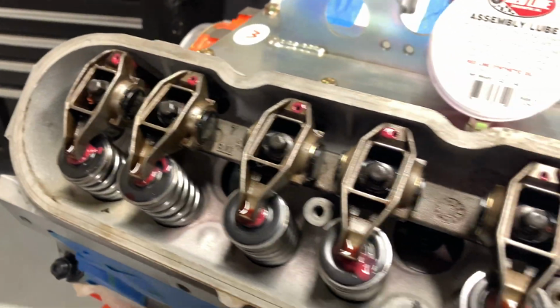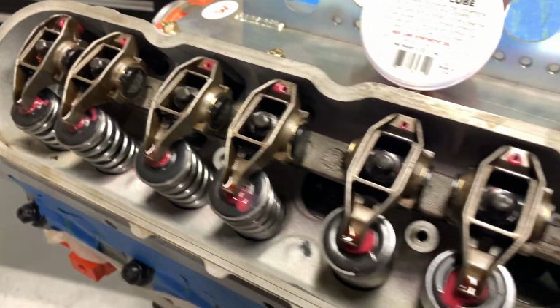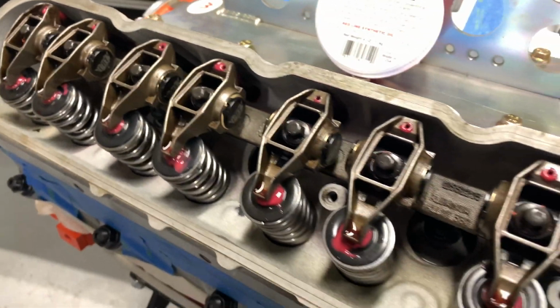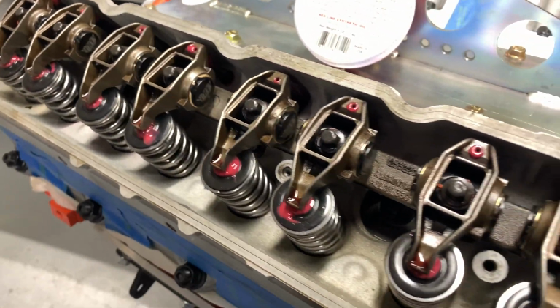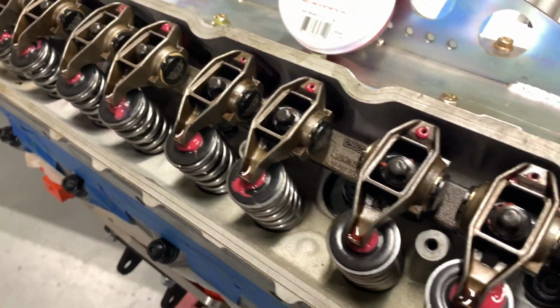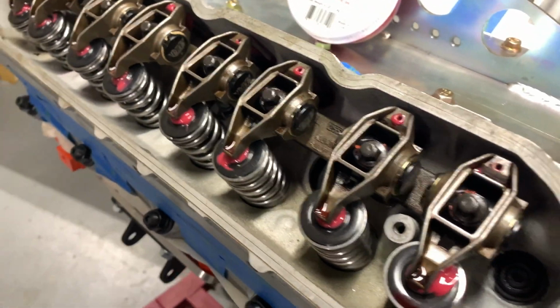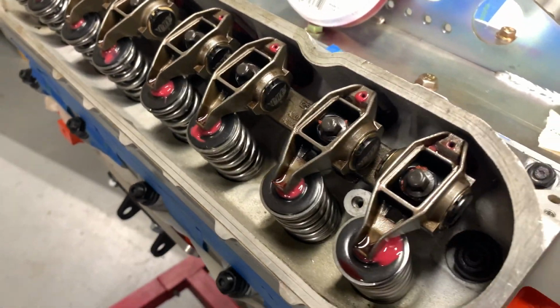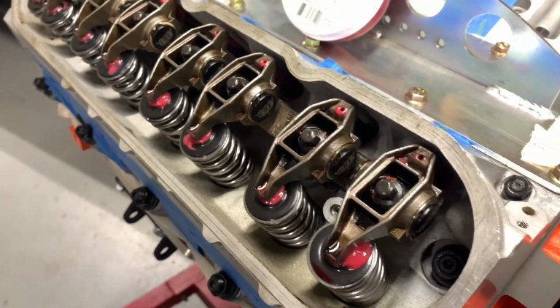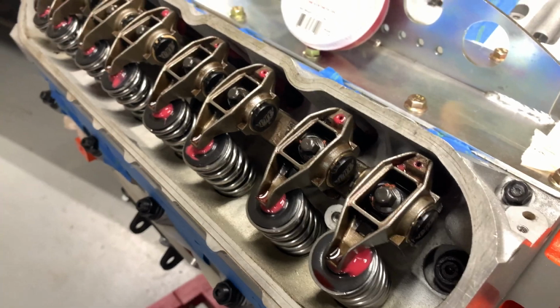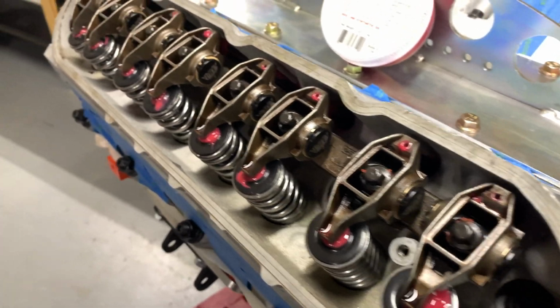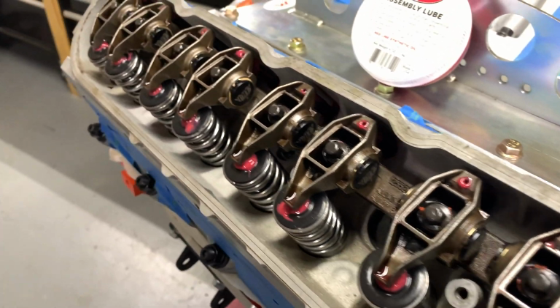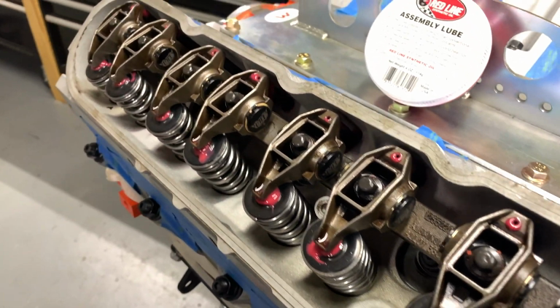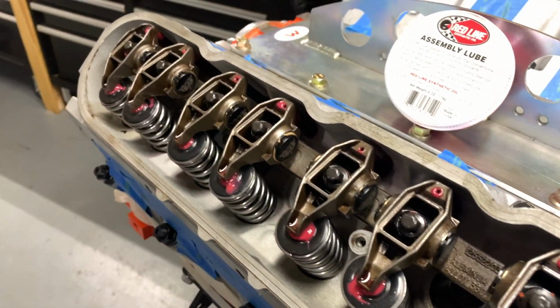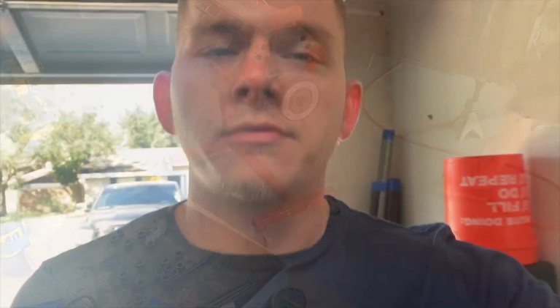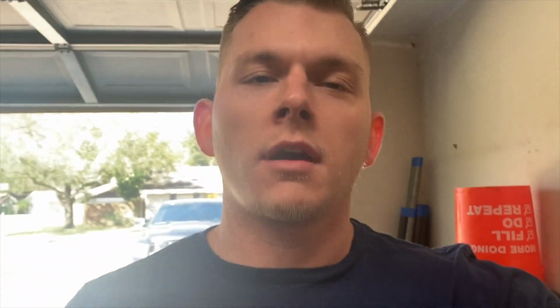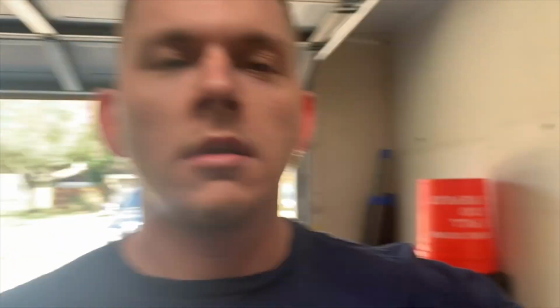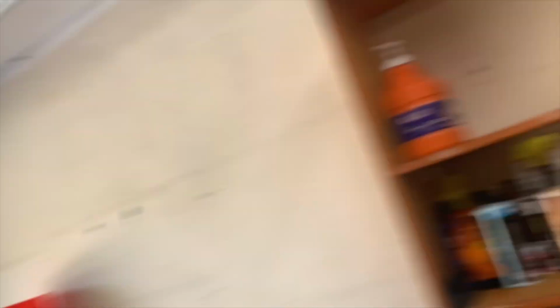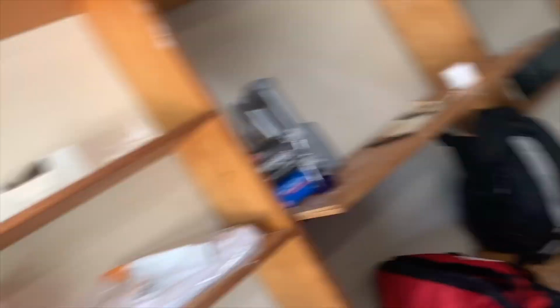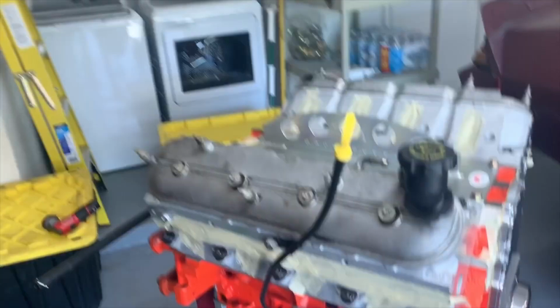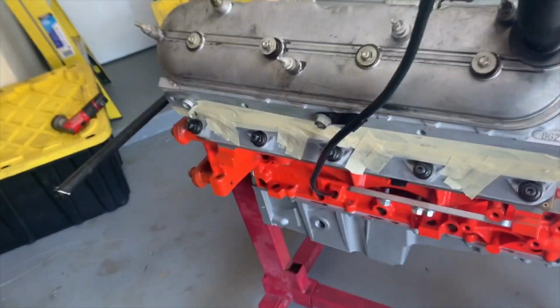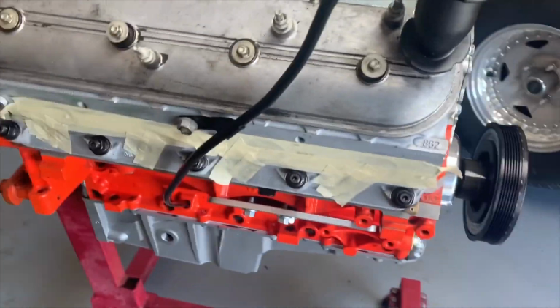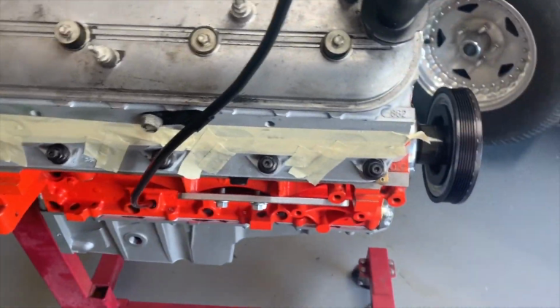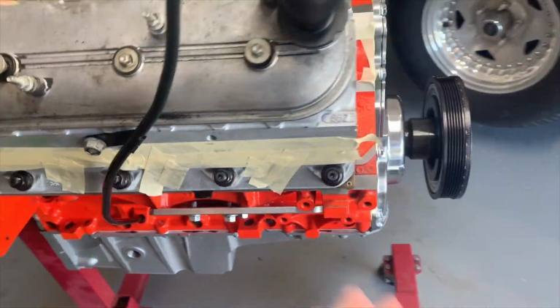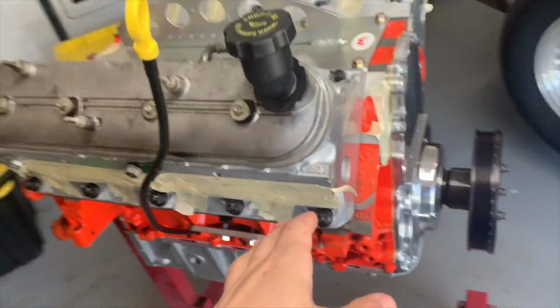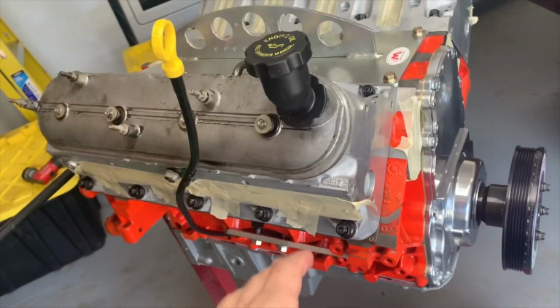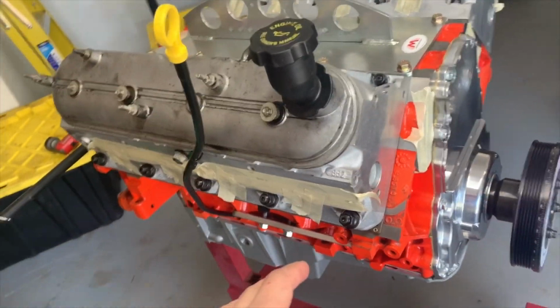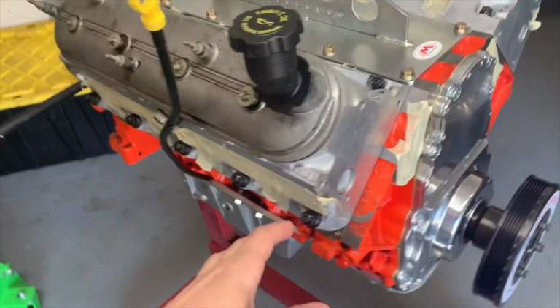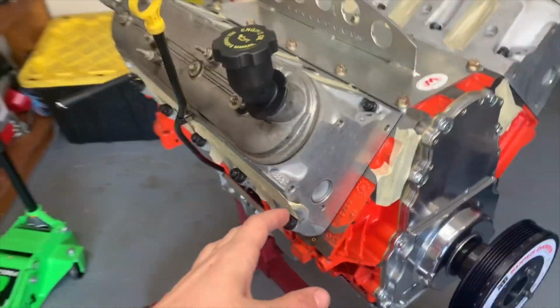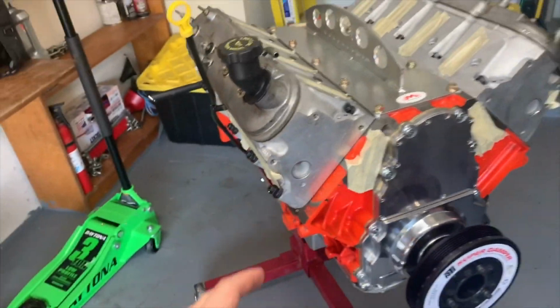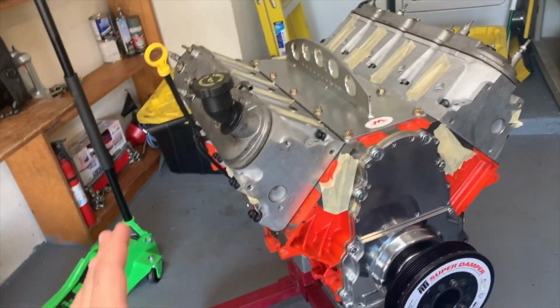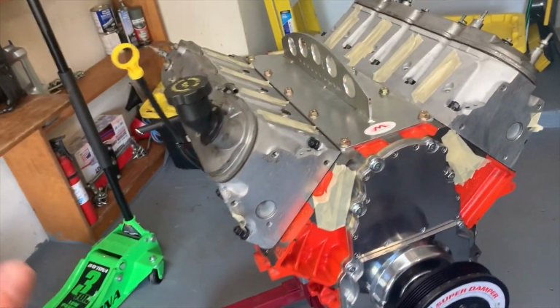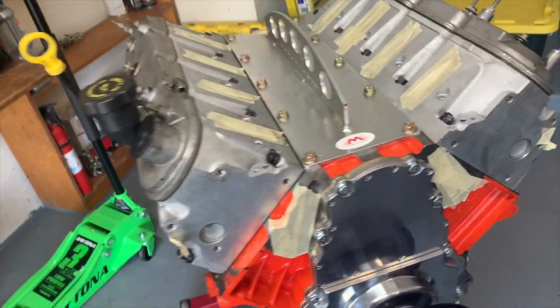It just keeps everything nice and lubed up for when we go to first start this thing. What we did — like I said — we took an old head bolt, chased all of our threads, and then our studs went in nice and smooth, all hand tight.